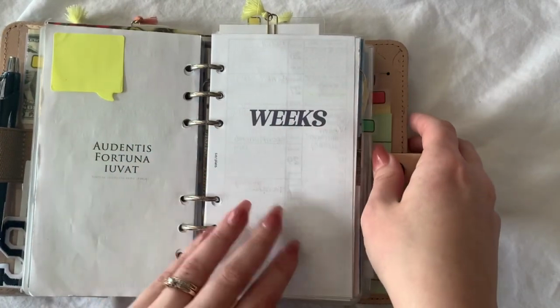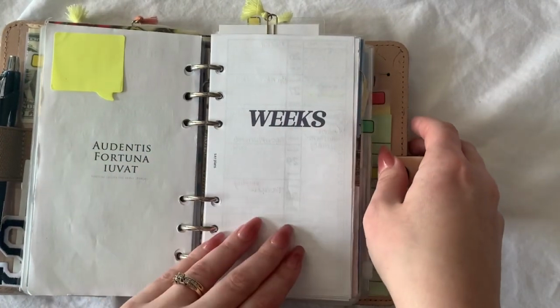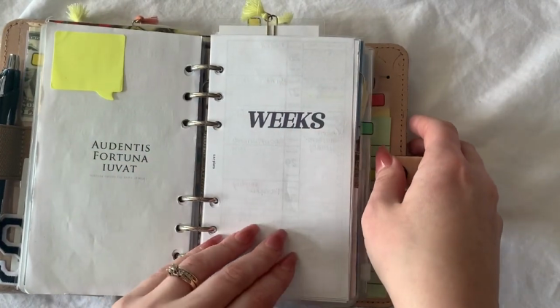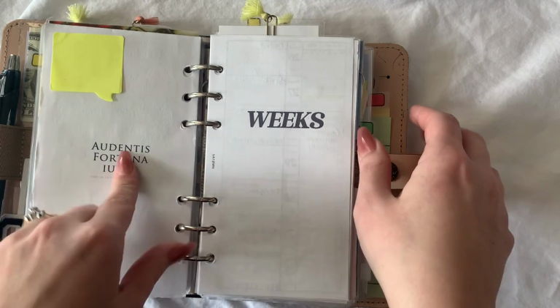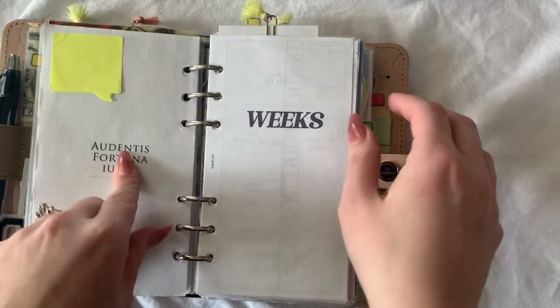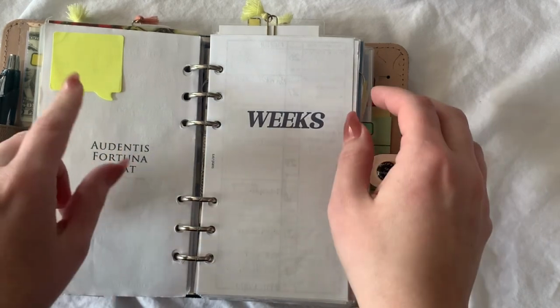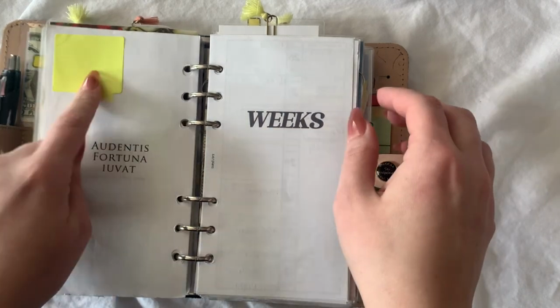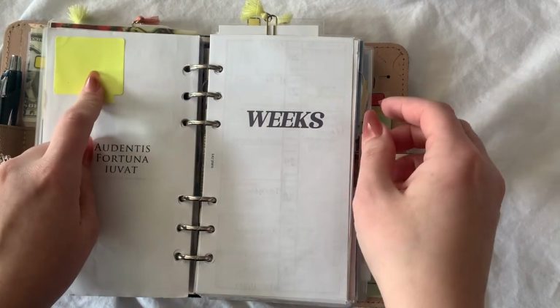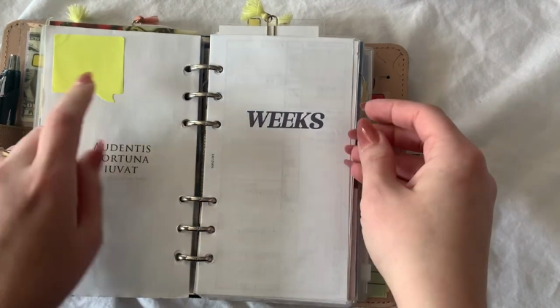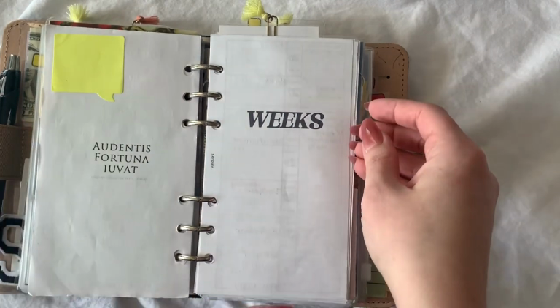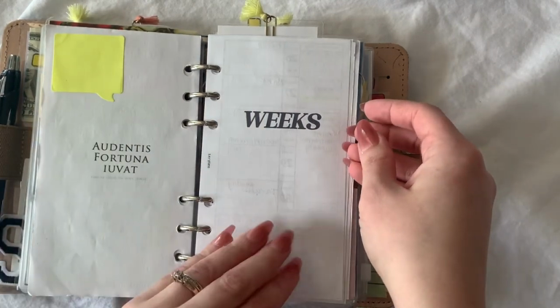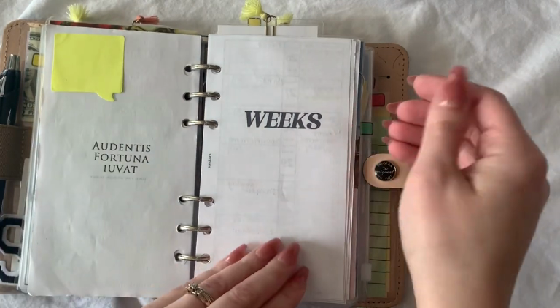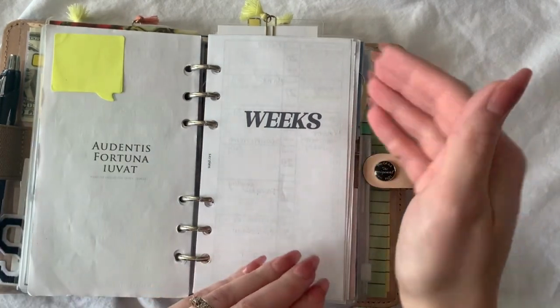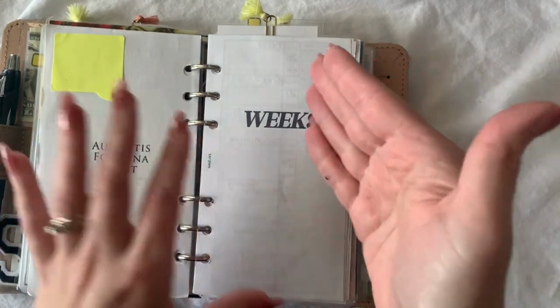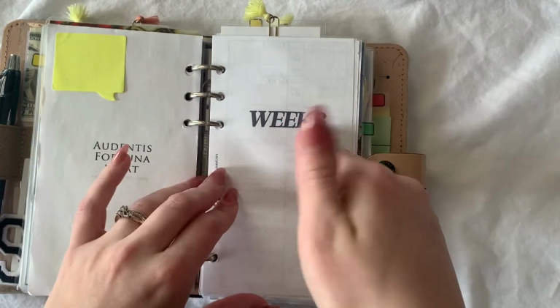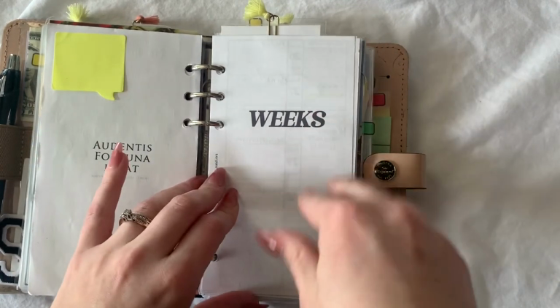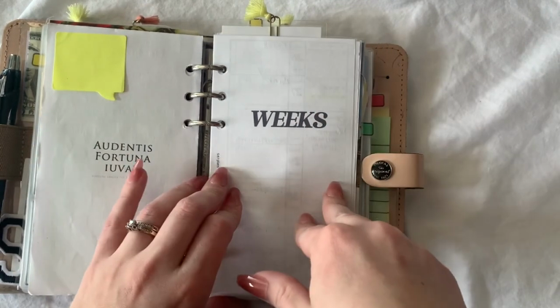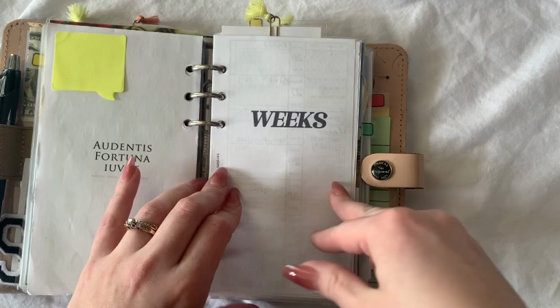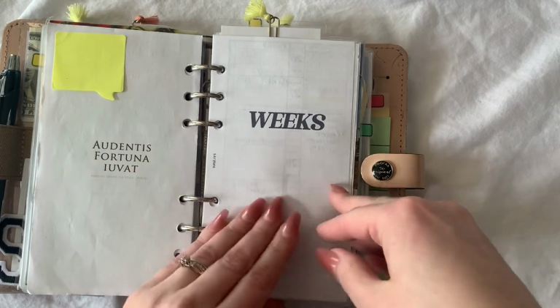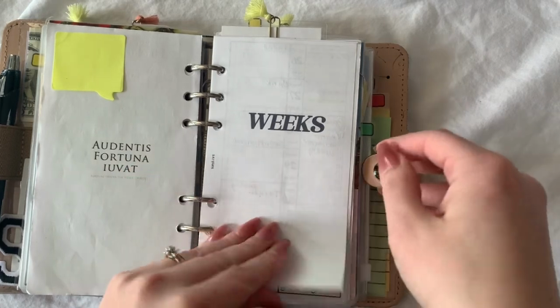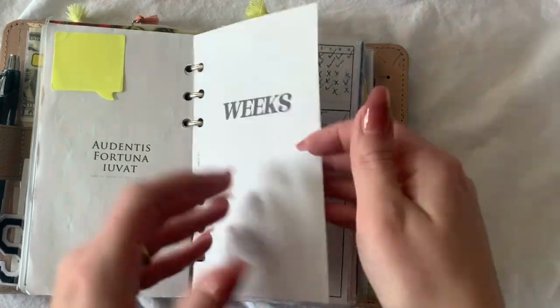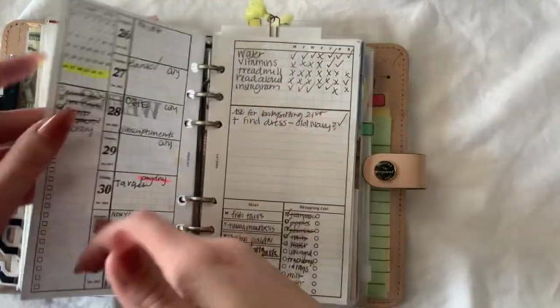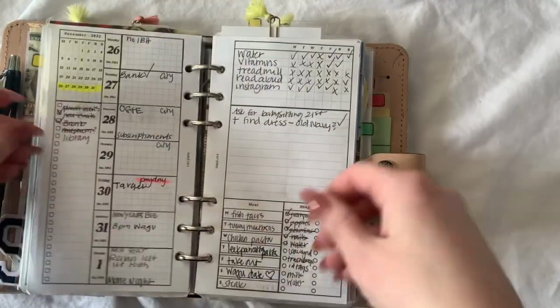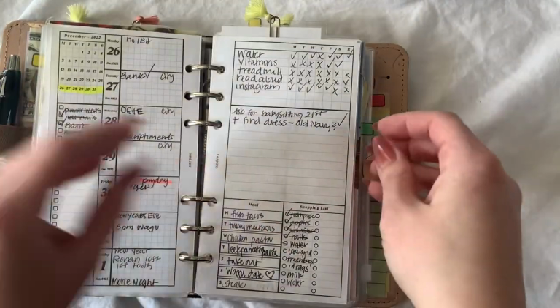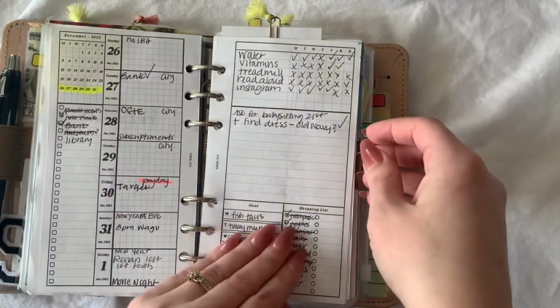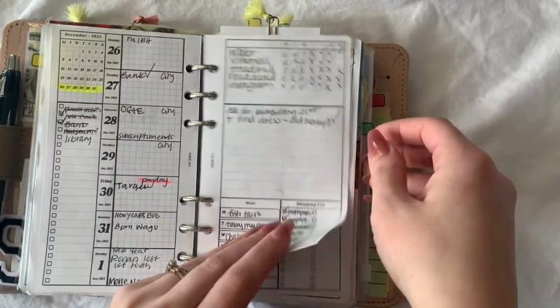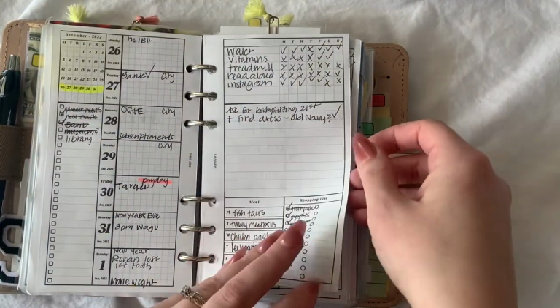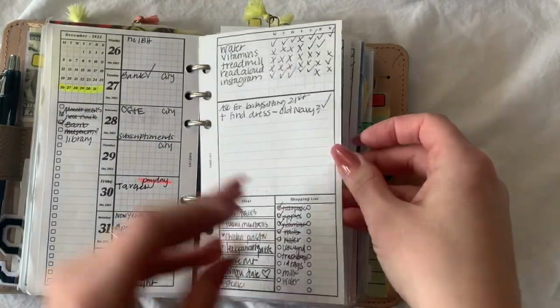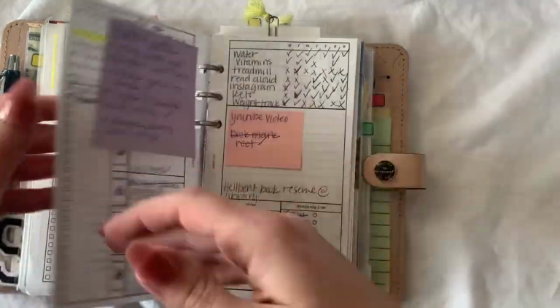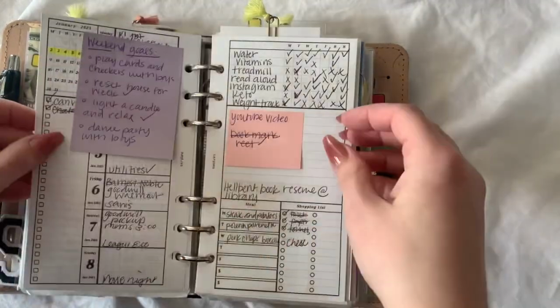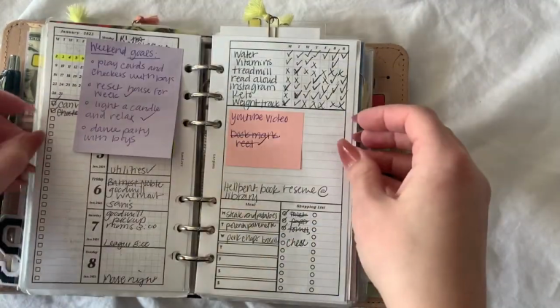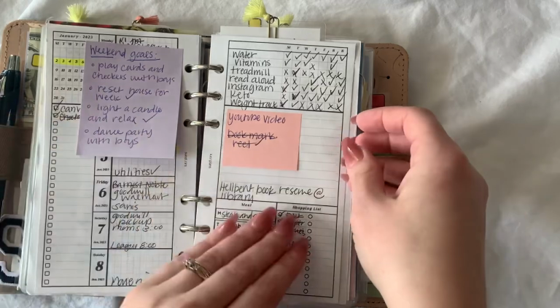This is from Pinterest. AliExpress. And these weeks are in my Etsy shop. Yeah, so these are my weeks.